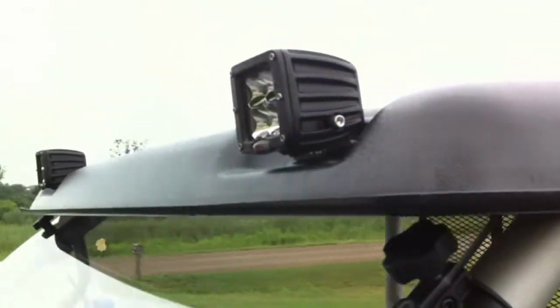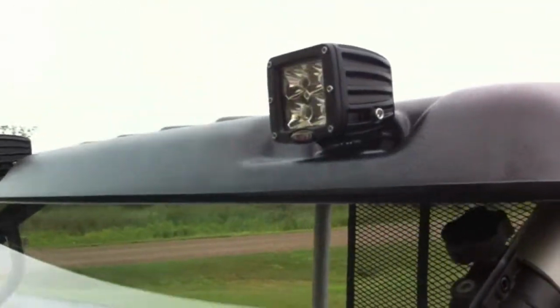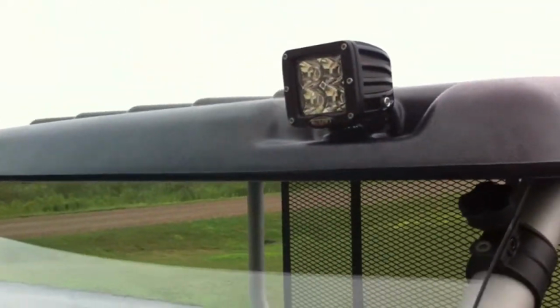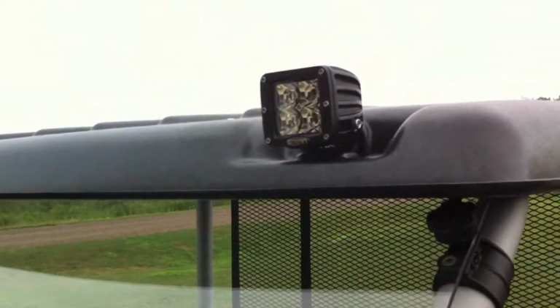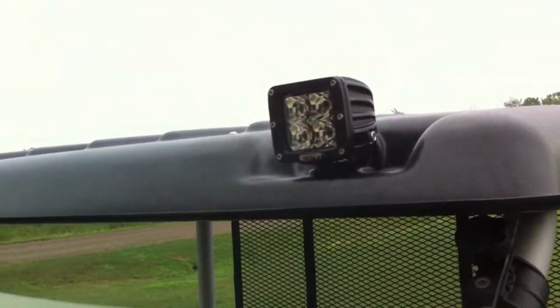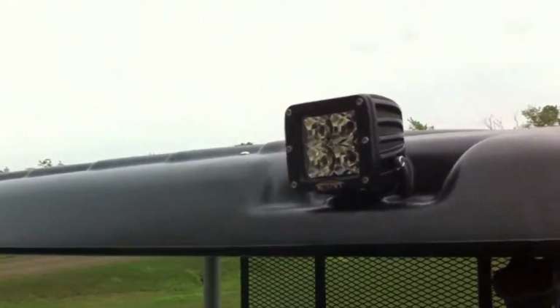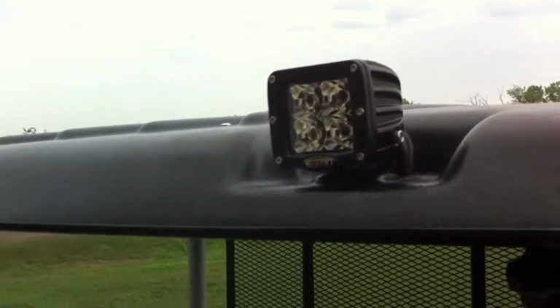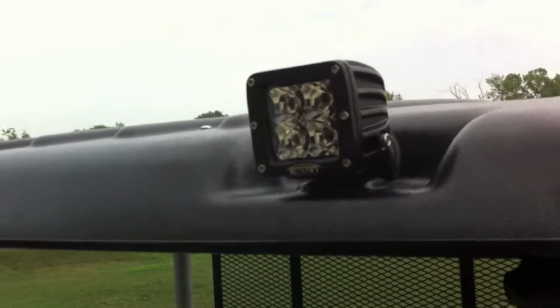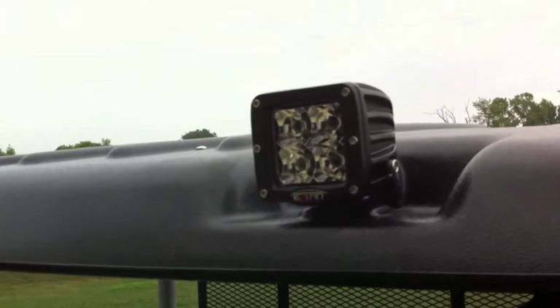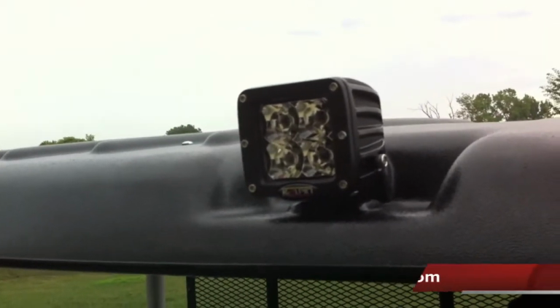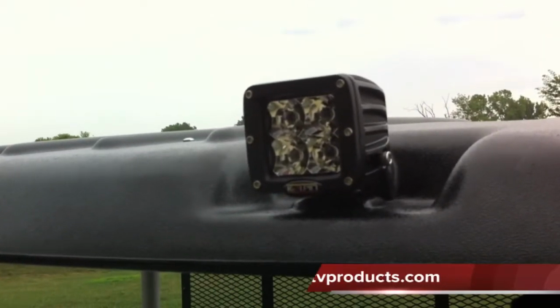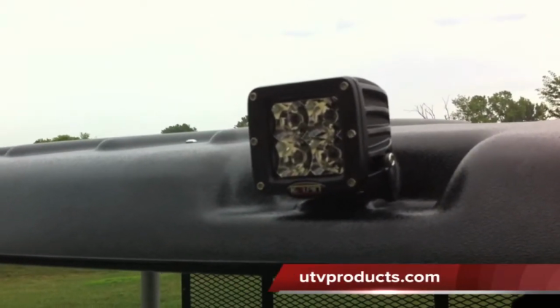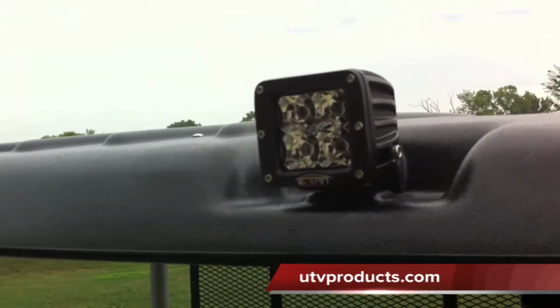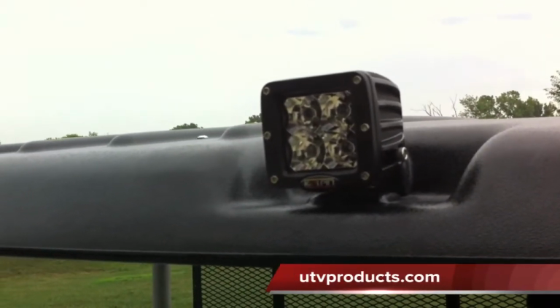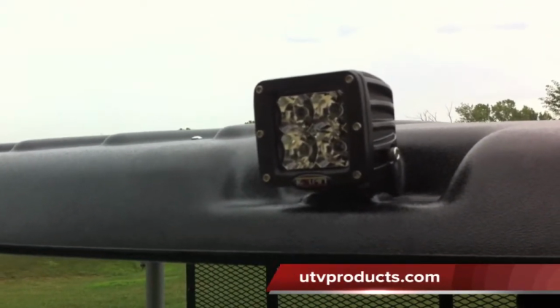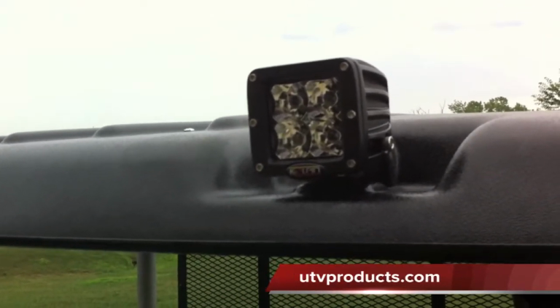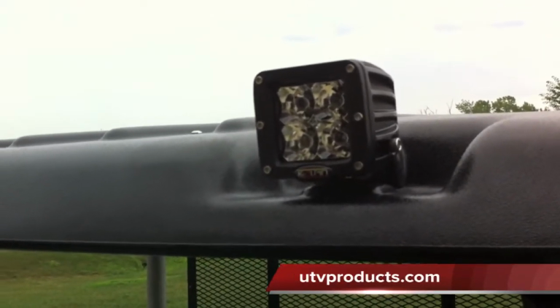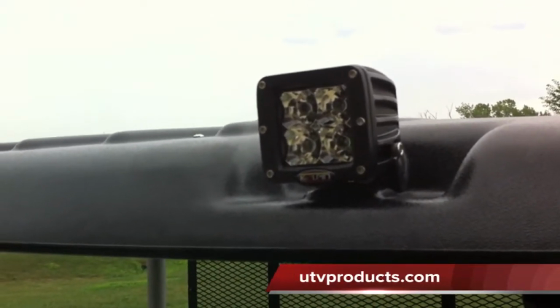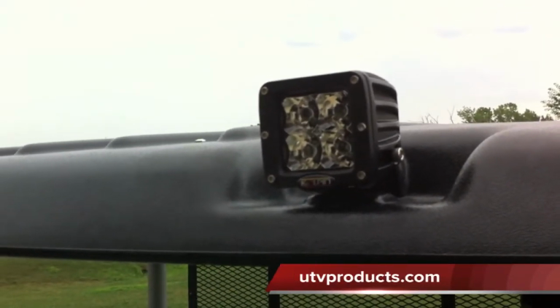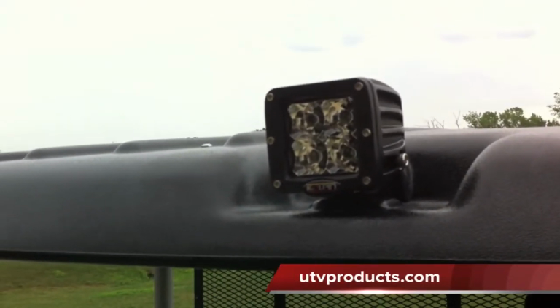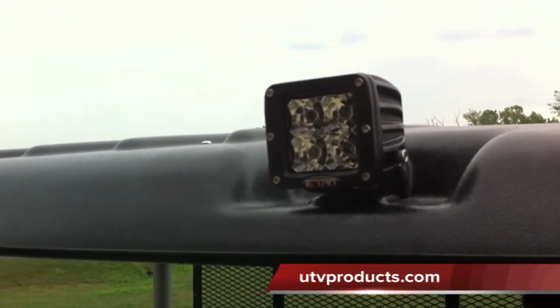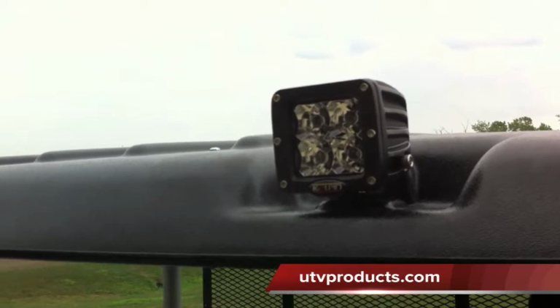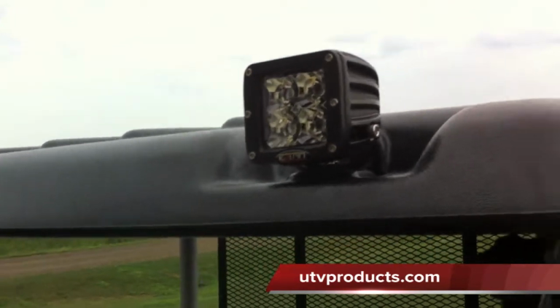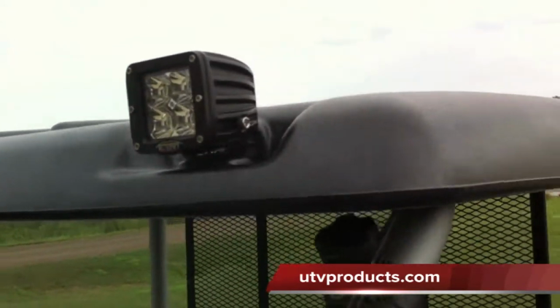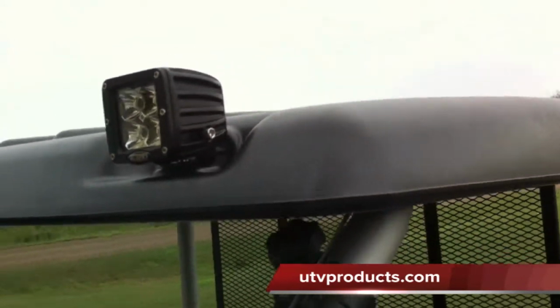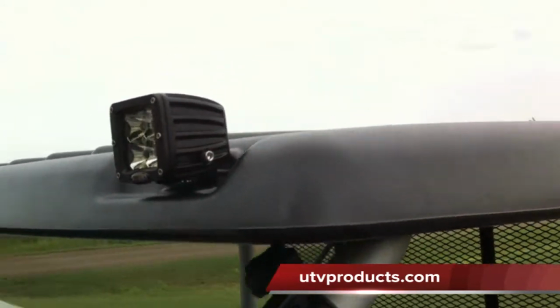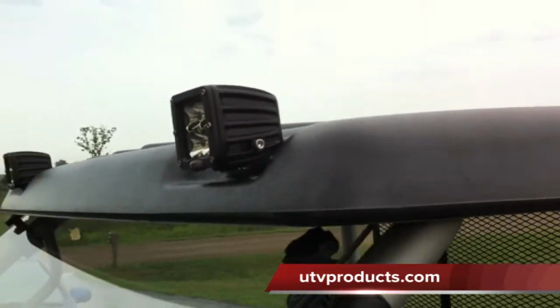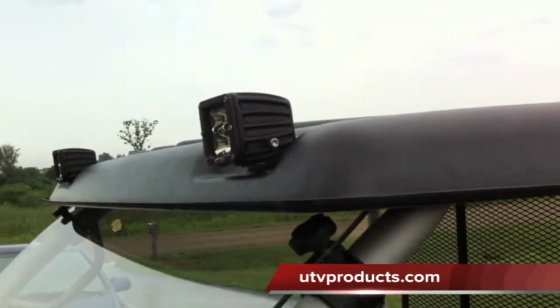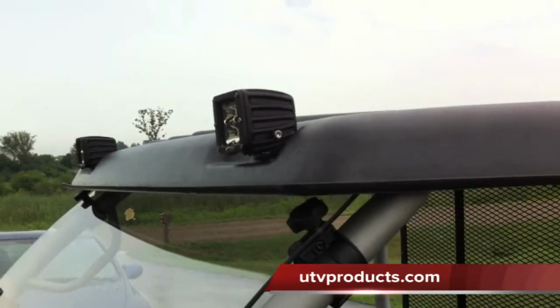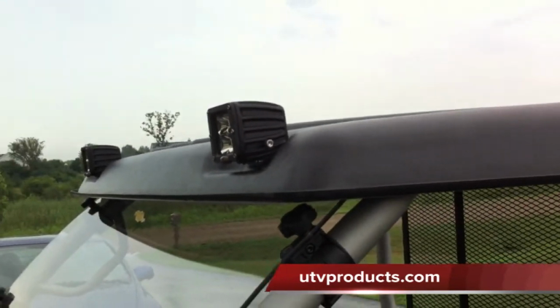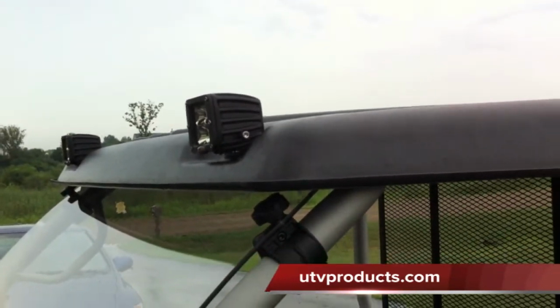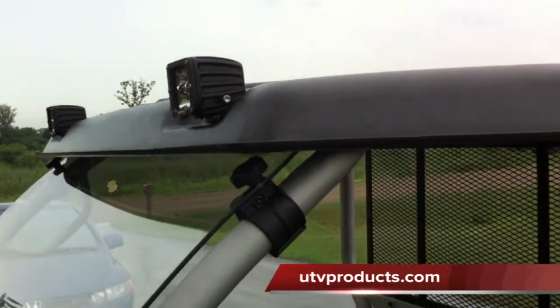Another really cool feature is the indentations on the top for fog lights or upper mounted lights. We put a set of Copenduli LEDs in here, so they look really nice — looks factory.